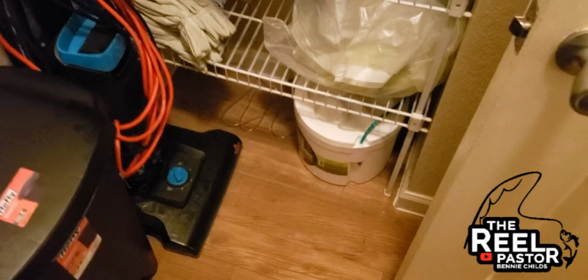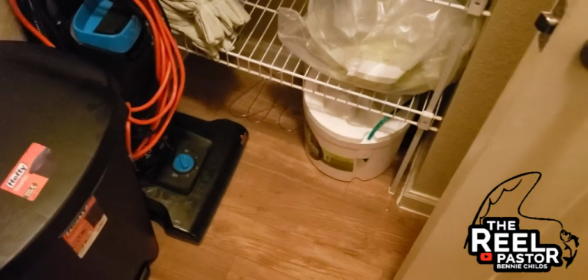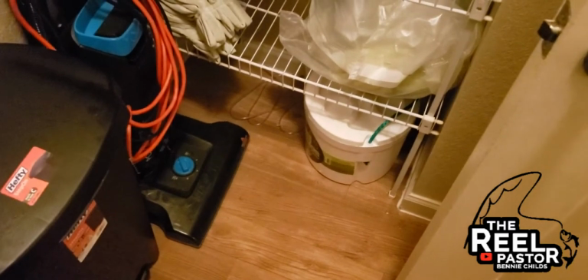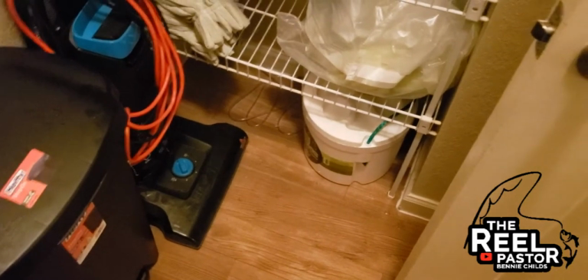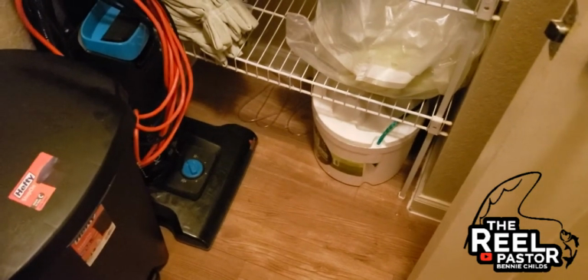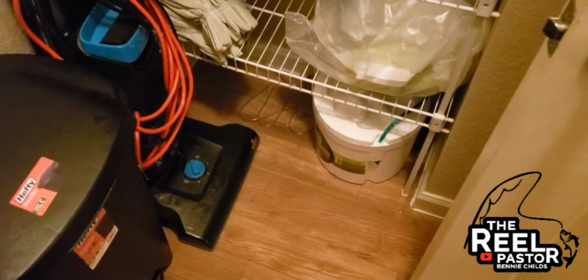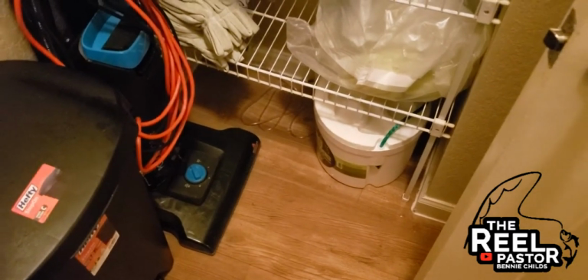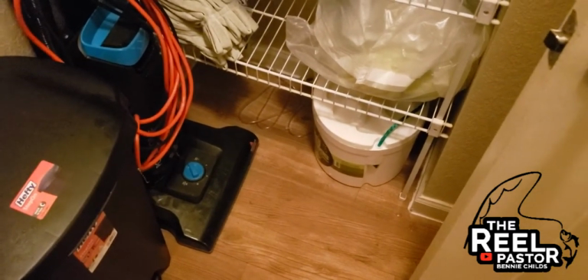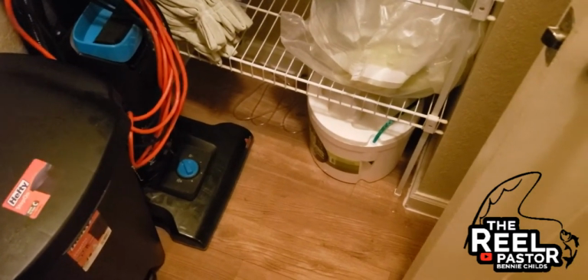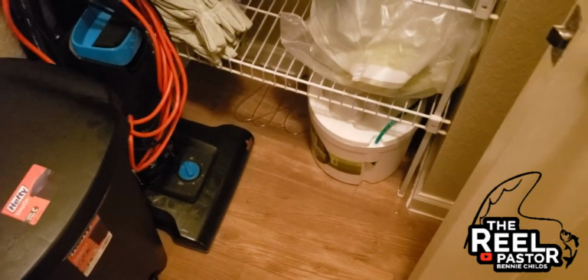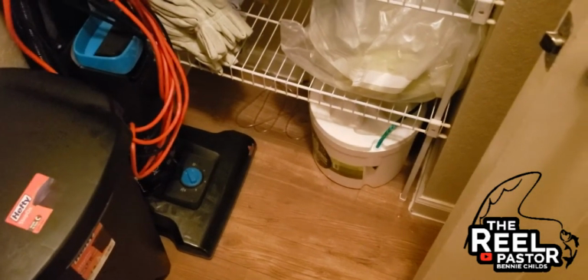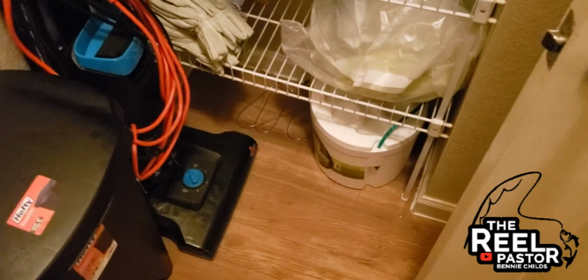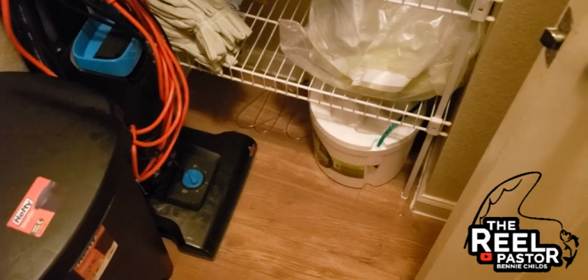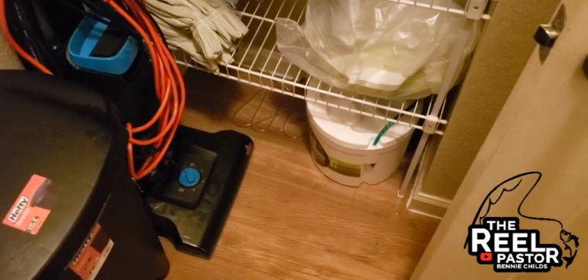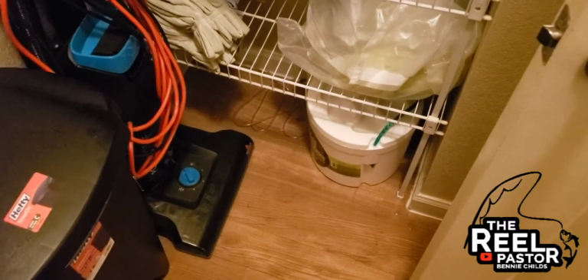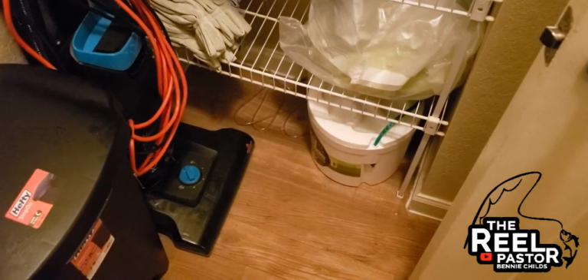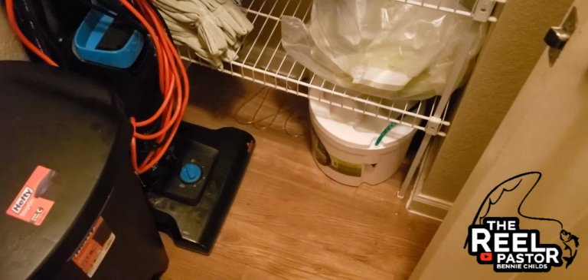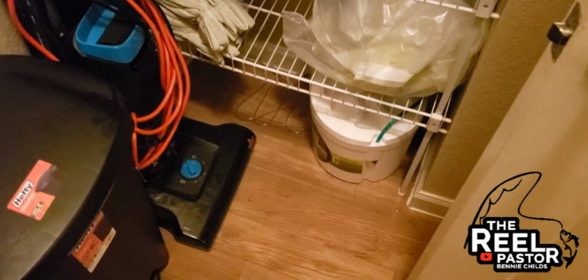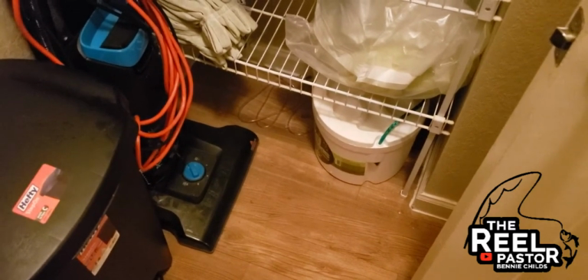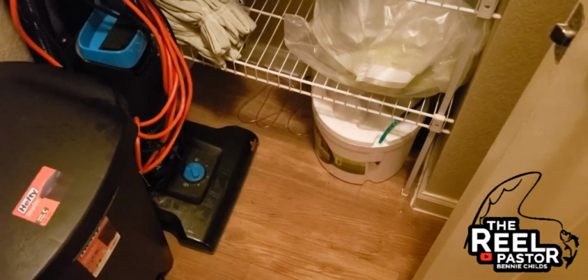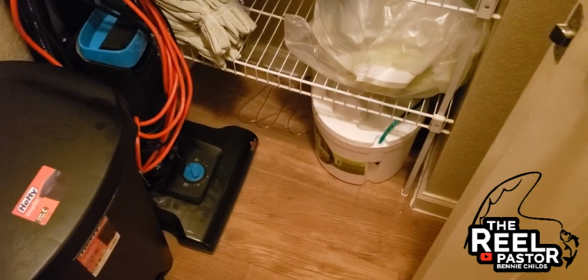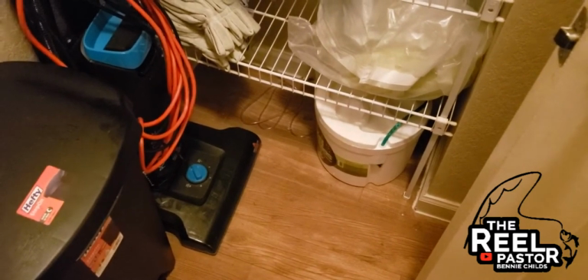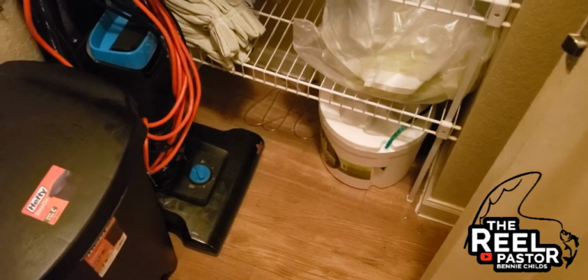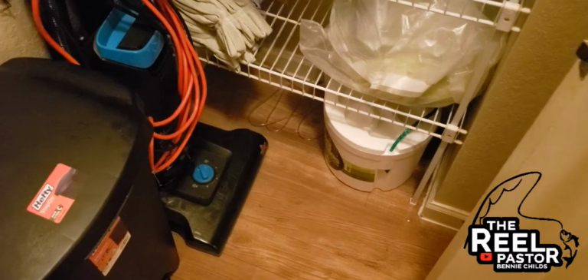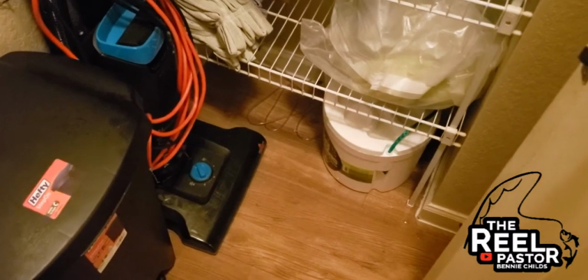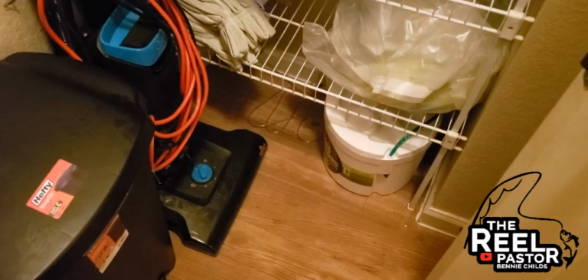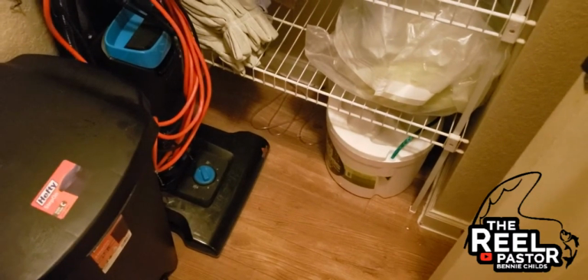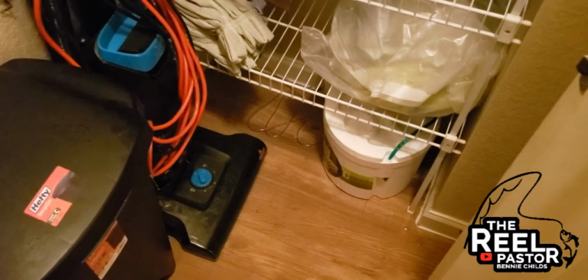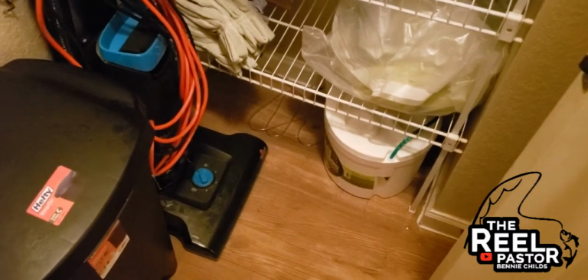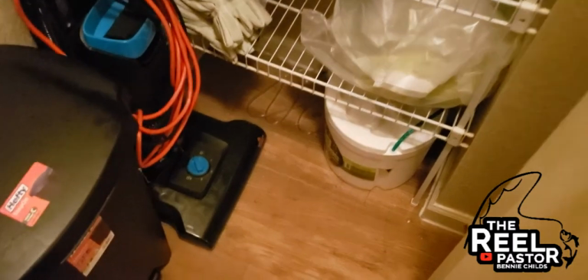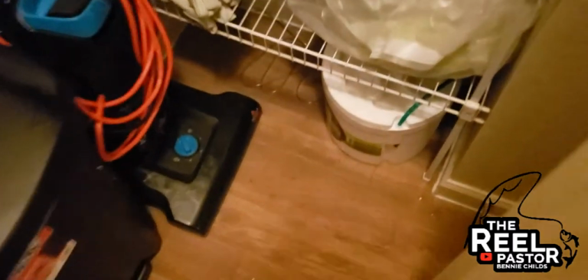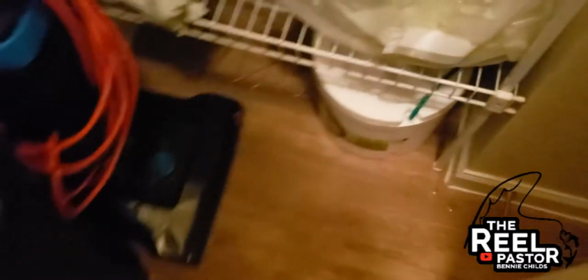Hey, what's going on everyone, this is Pastor Benny, aka the Real Pastor. I just want to show you guys really quickly how I am keeping my minnows alive and saving money.